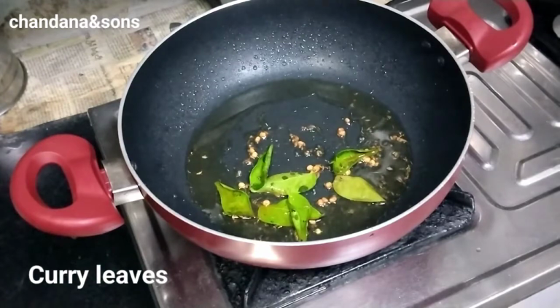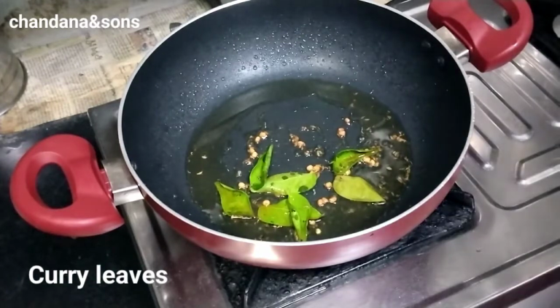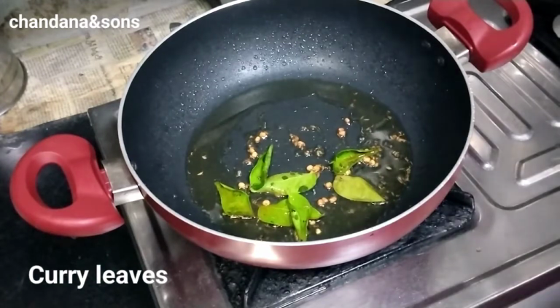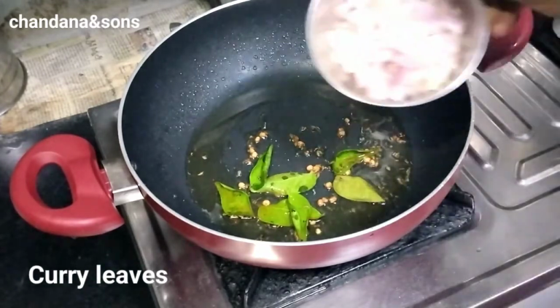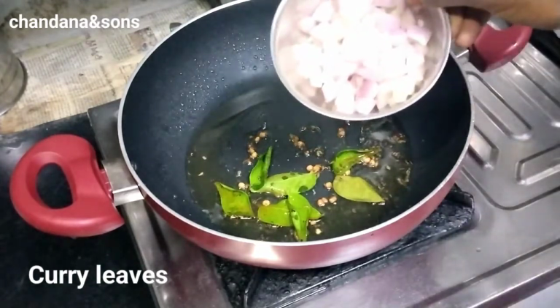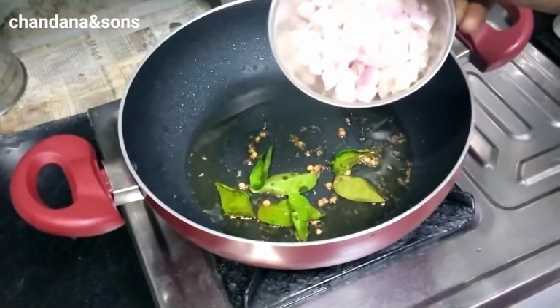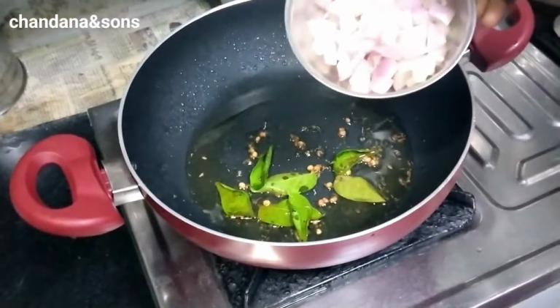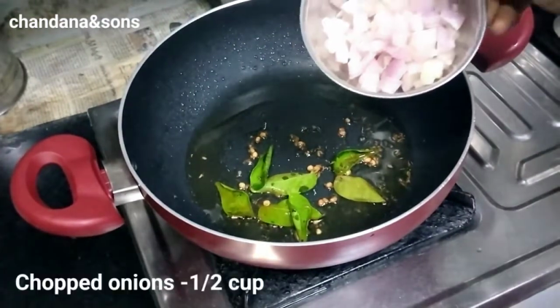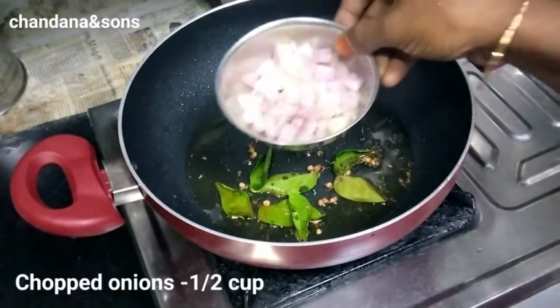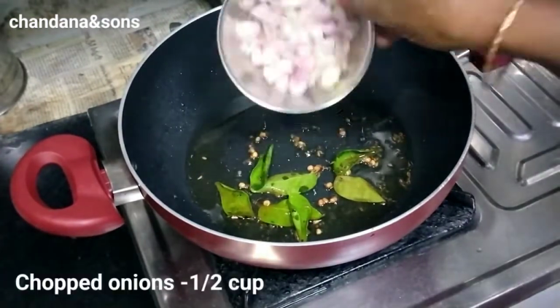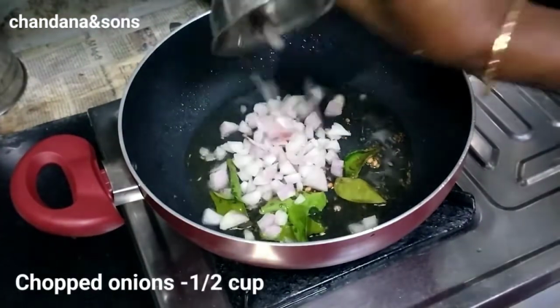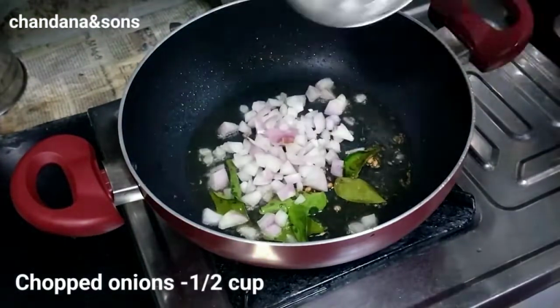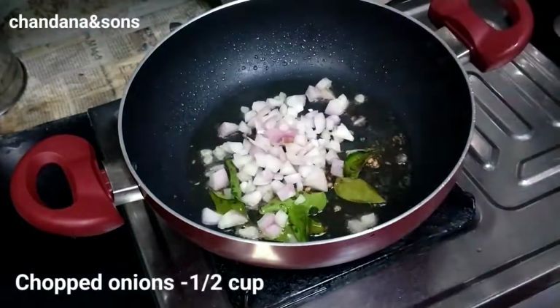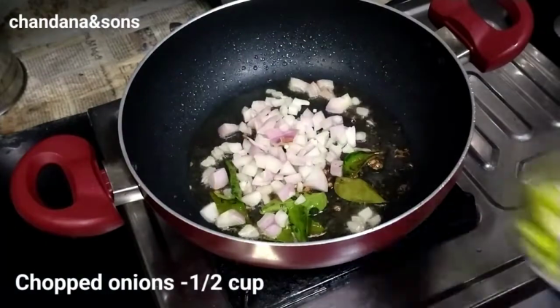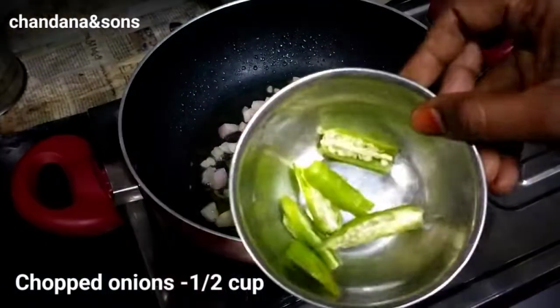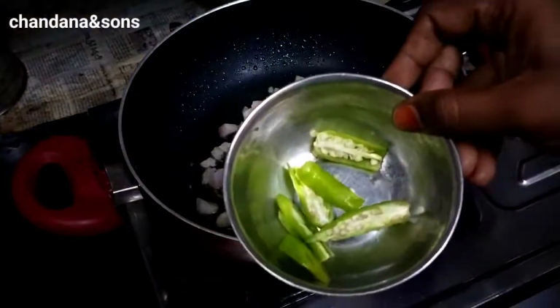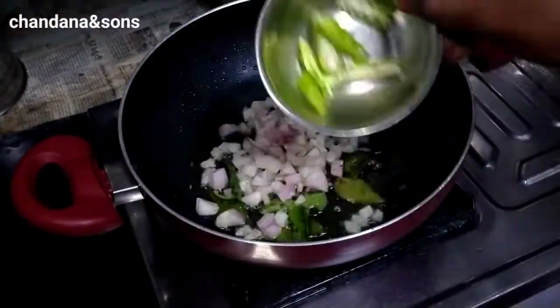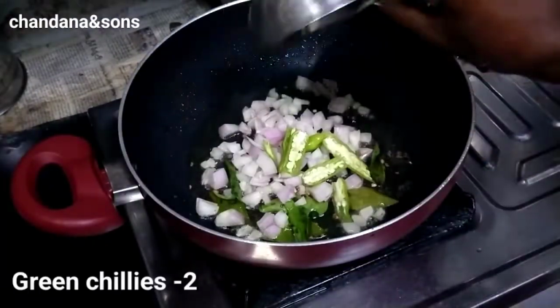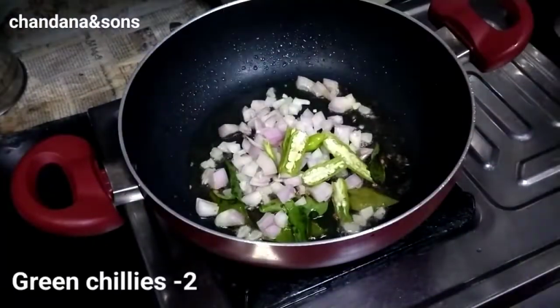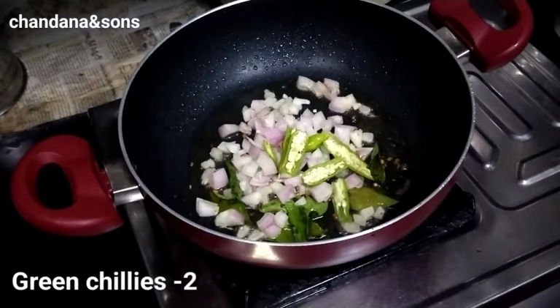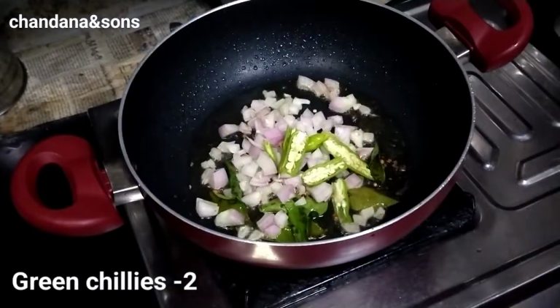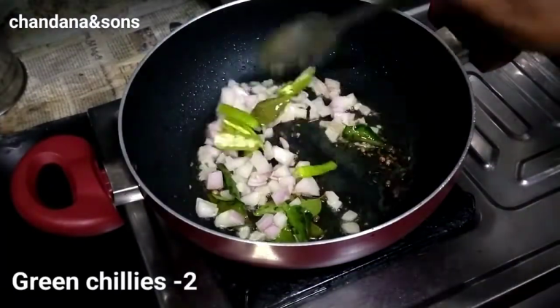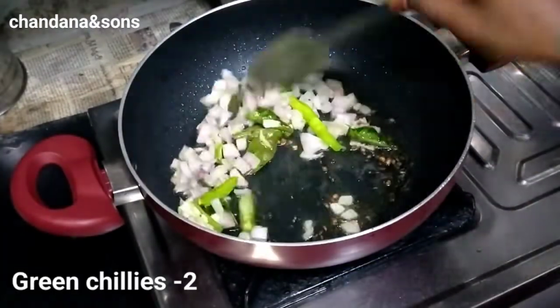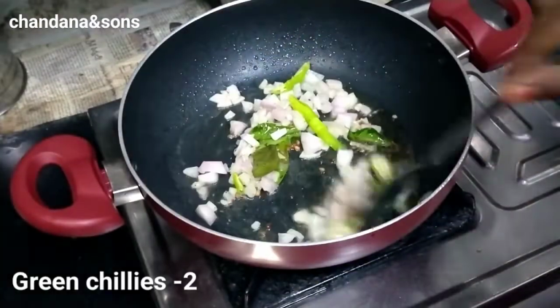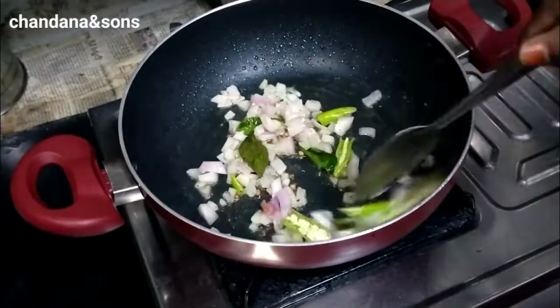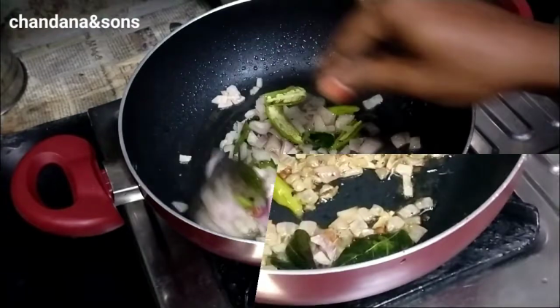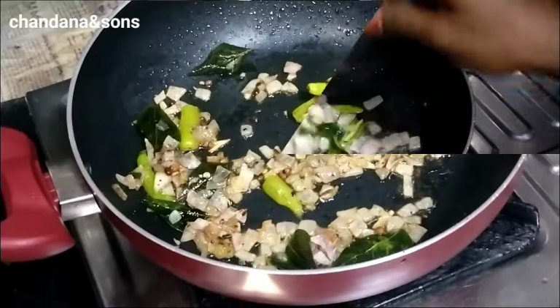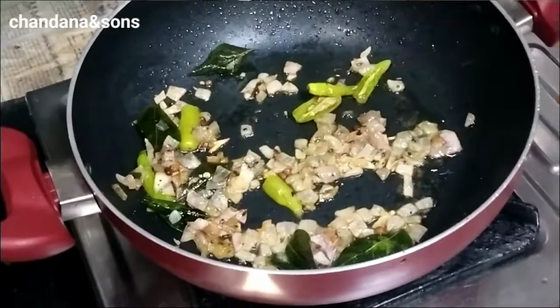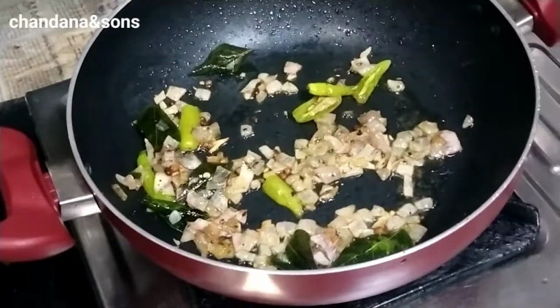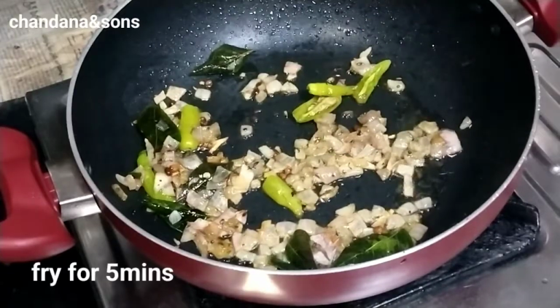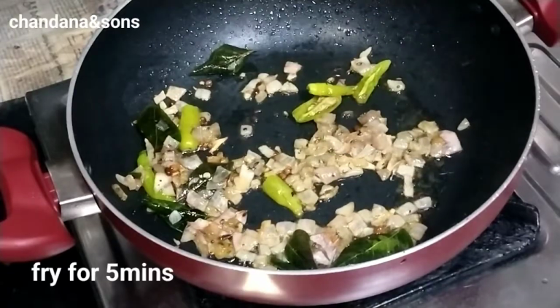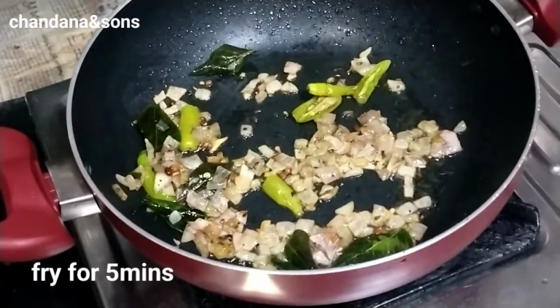The food is real and the food is good. It's just a little bit for a minute. The last one is the same thing.